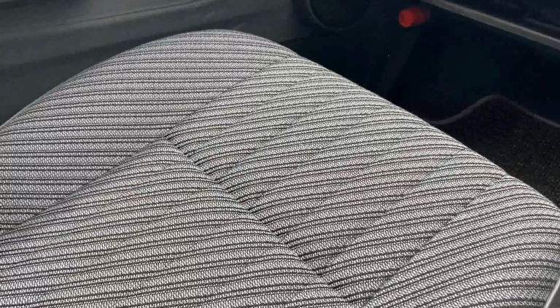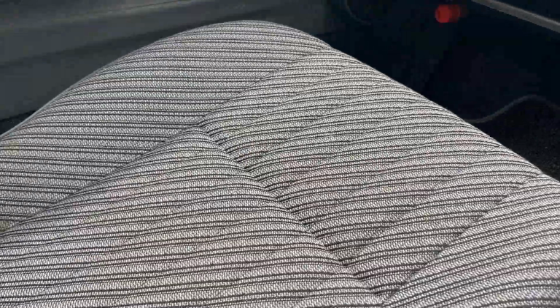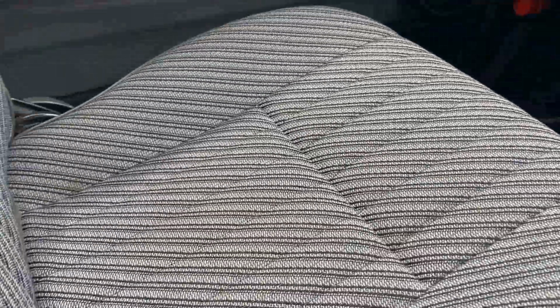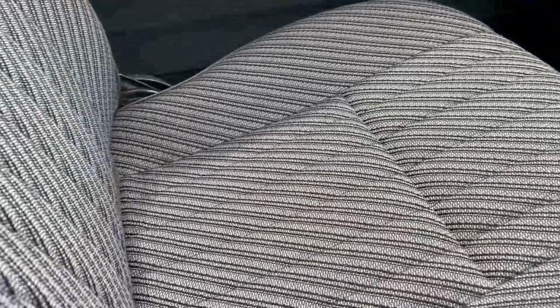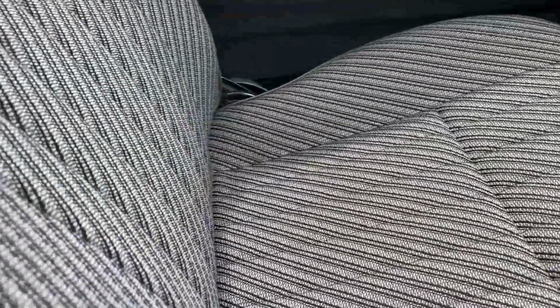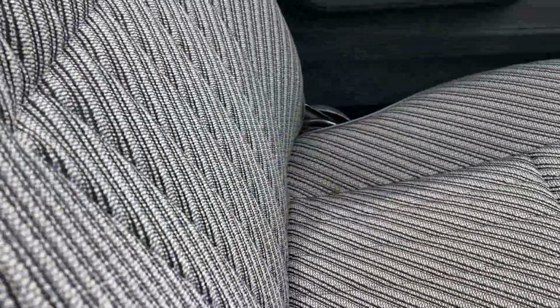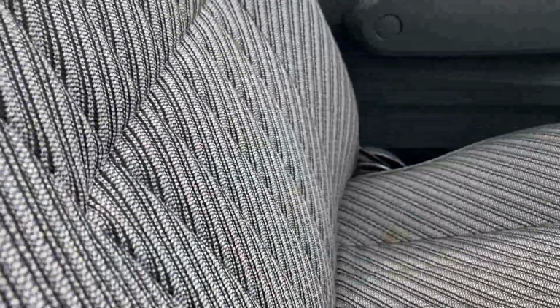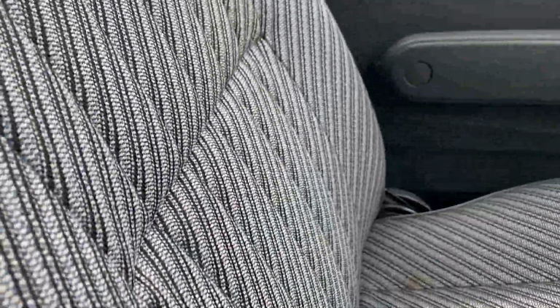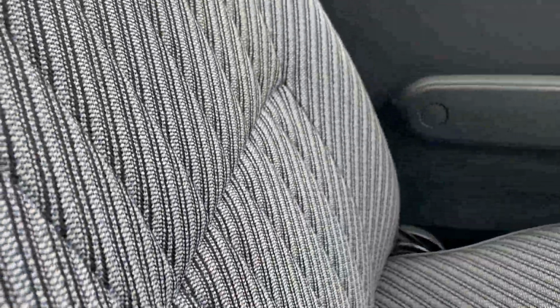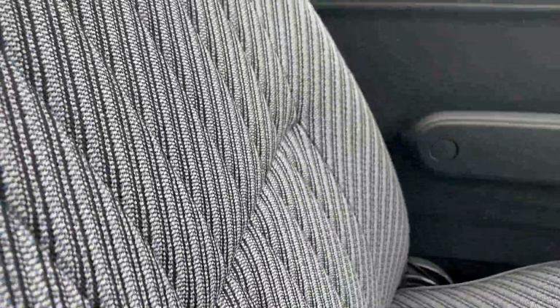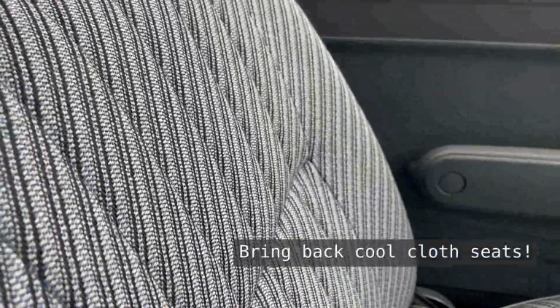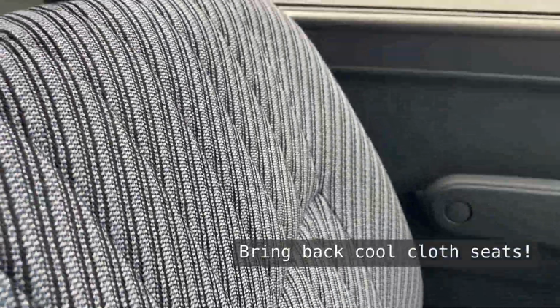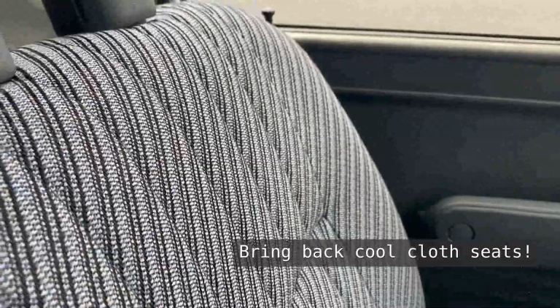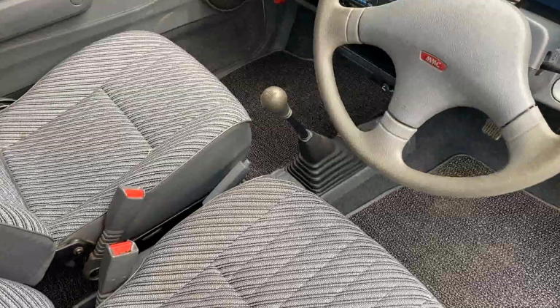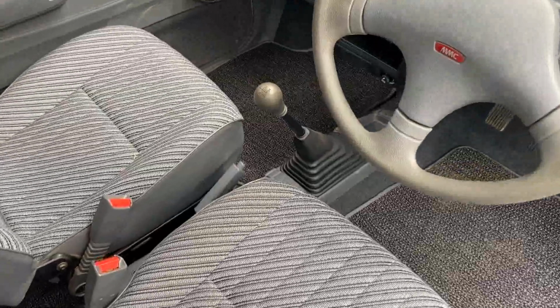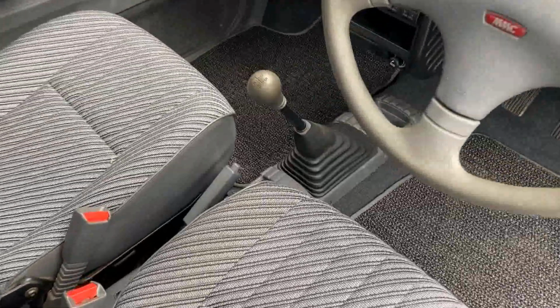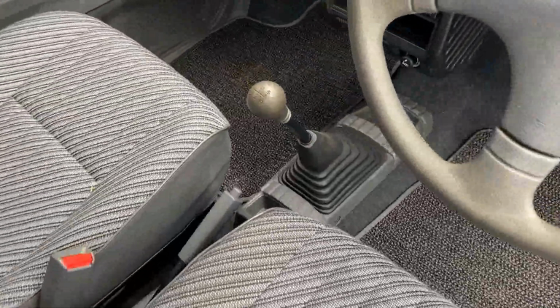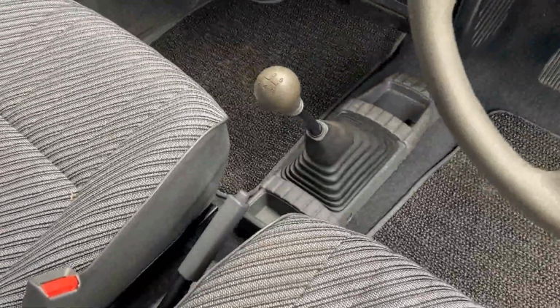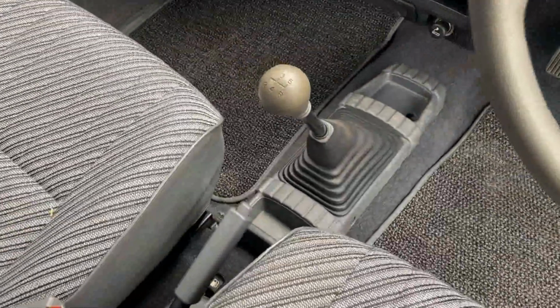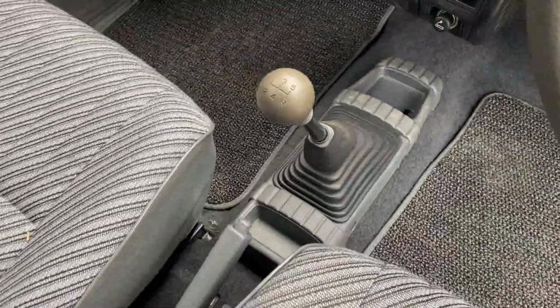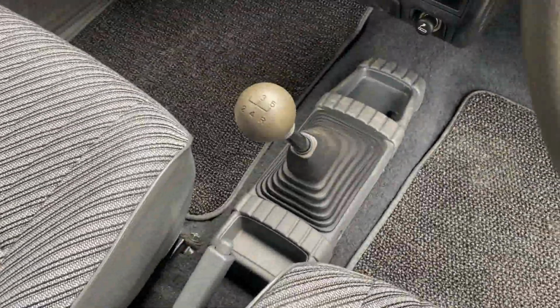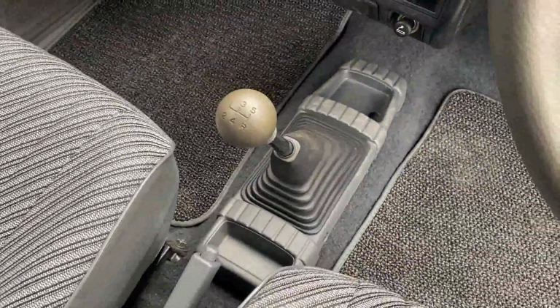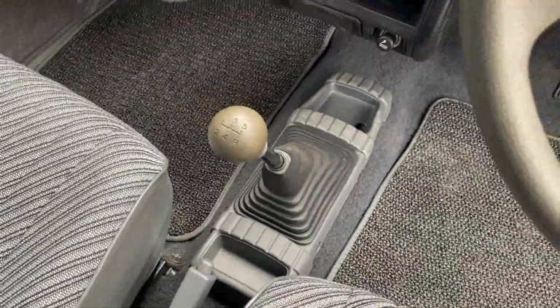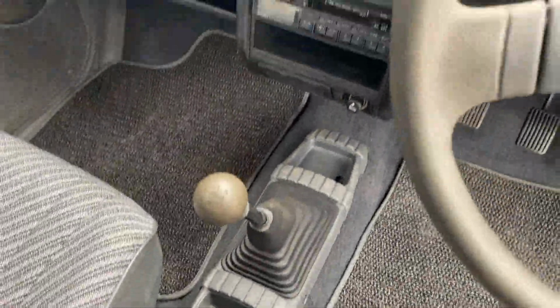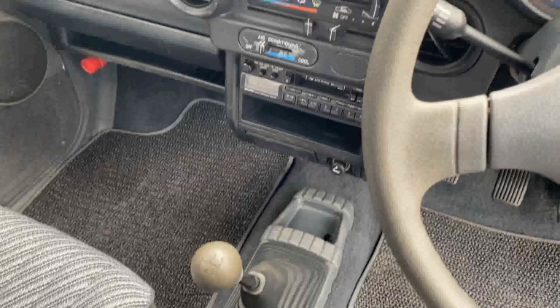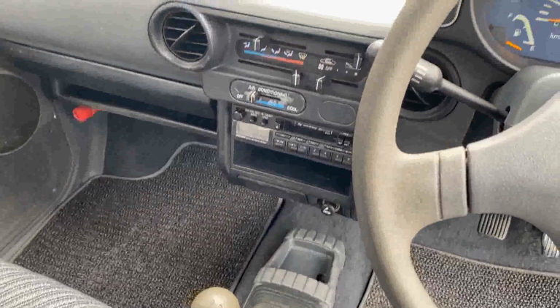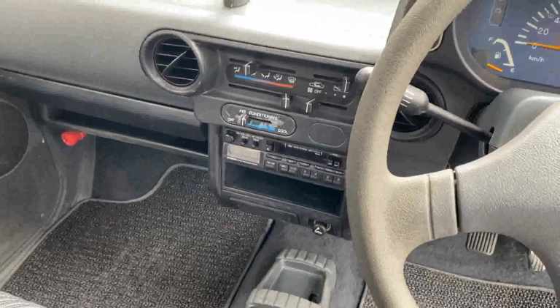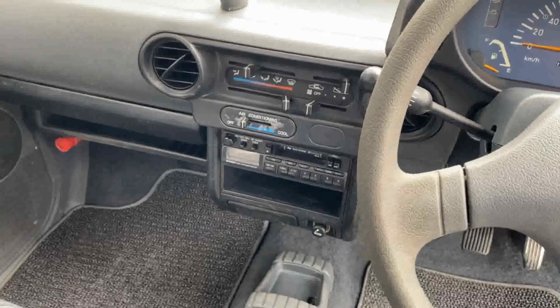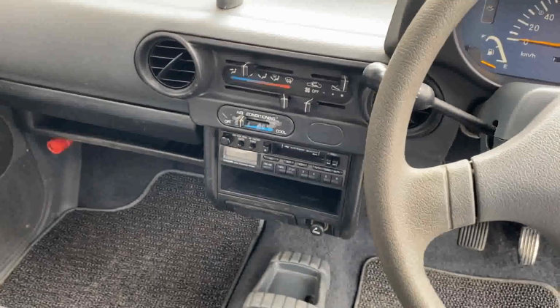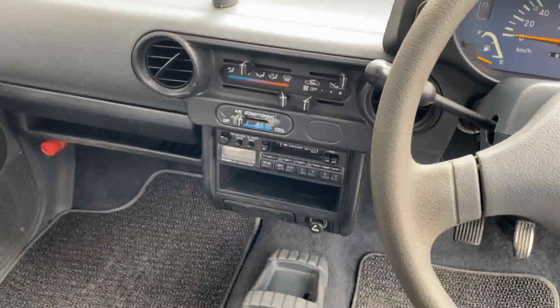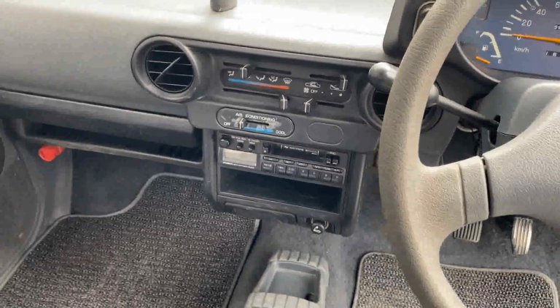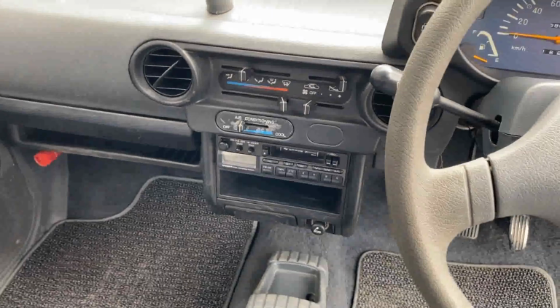It has these pretty awesome and very well maintained 90s cloth seats and a pretty simple front console area. You have a few cubbies by the shifter for a phone and a wallet, and basic amenities like air and a radio in the center.